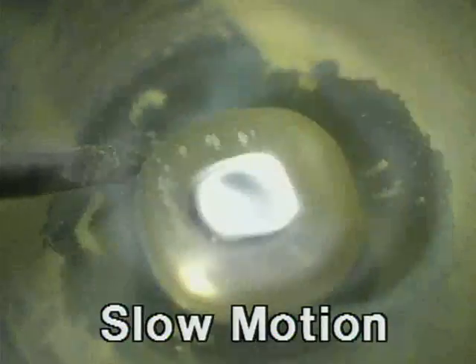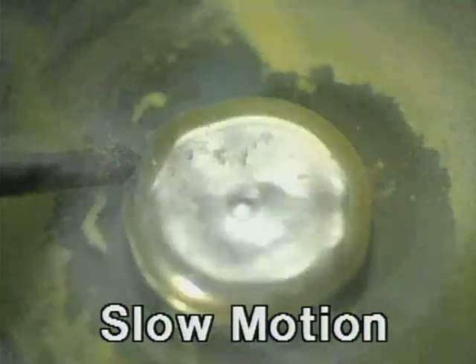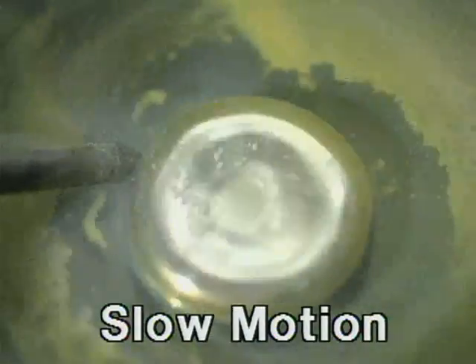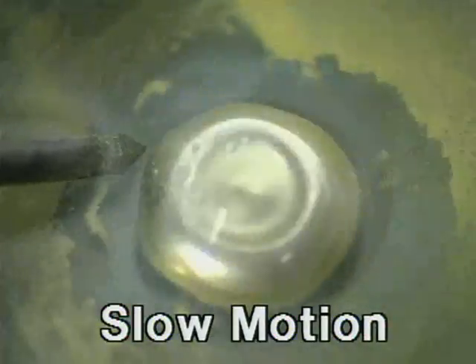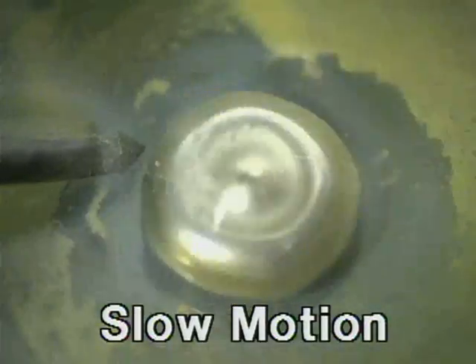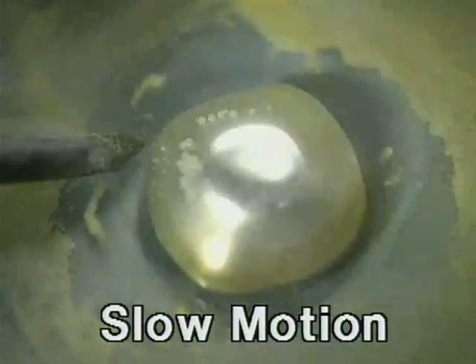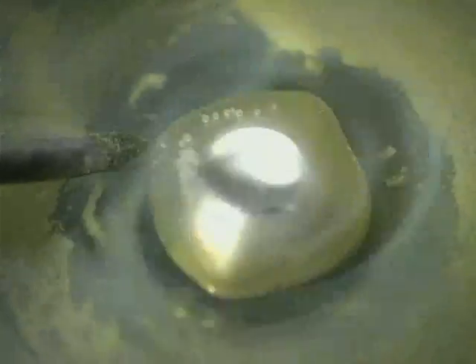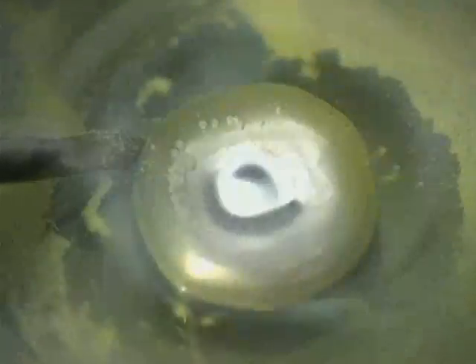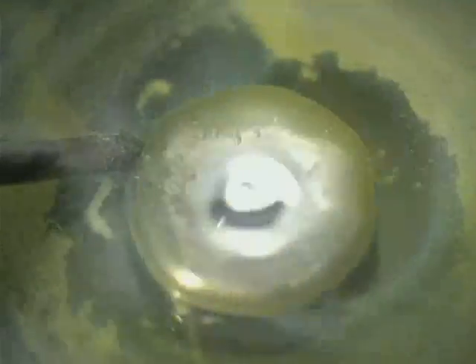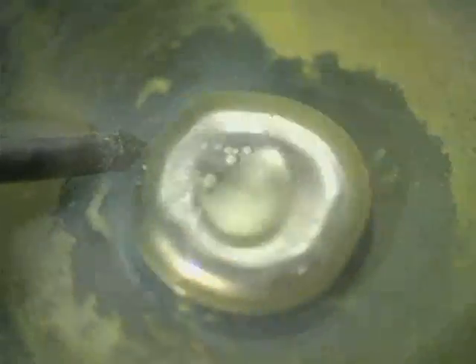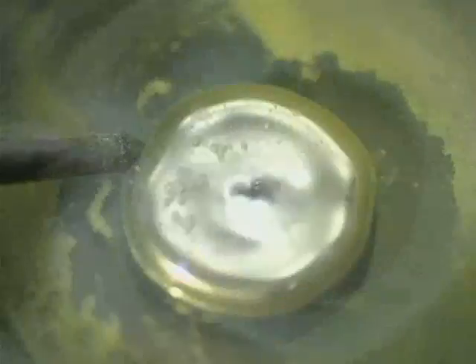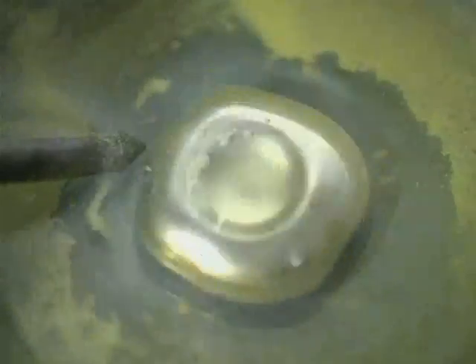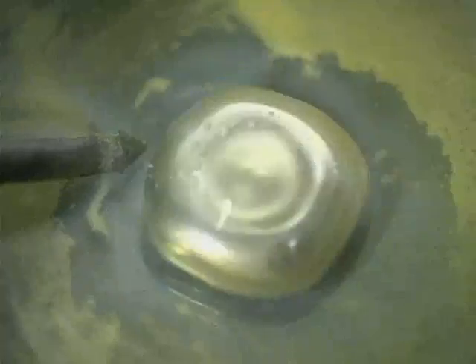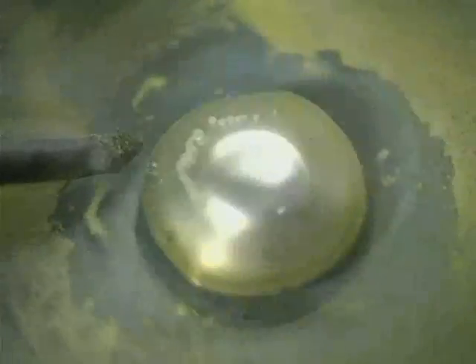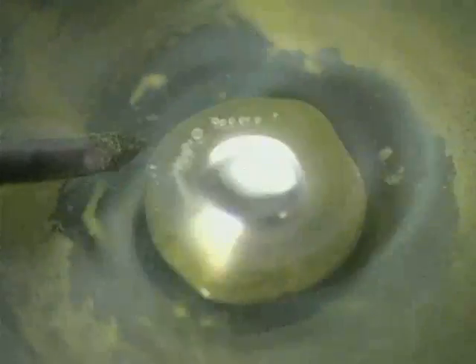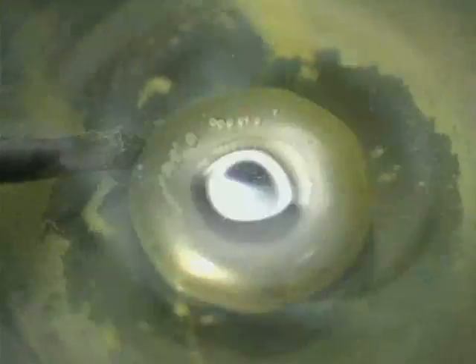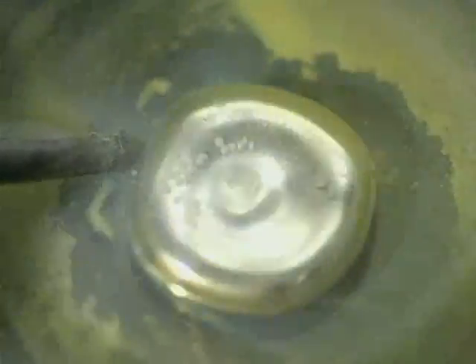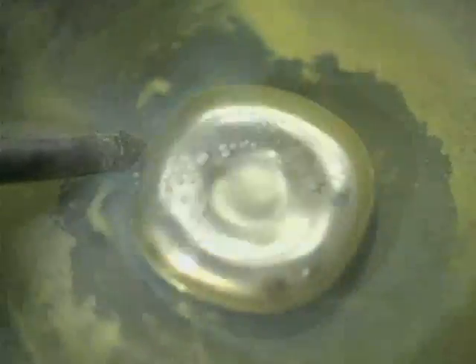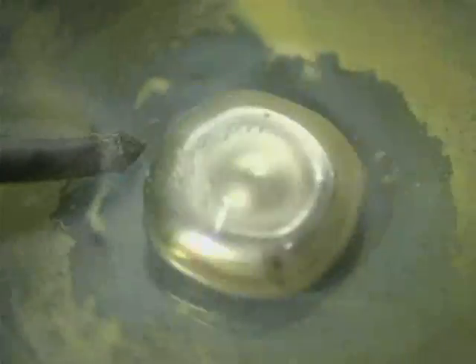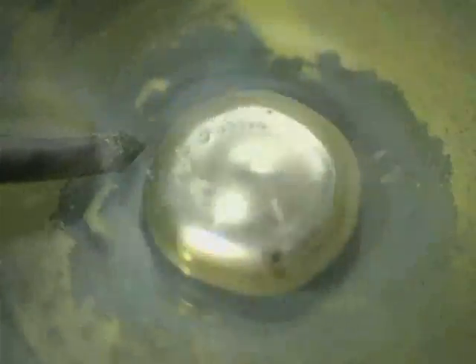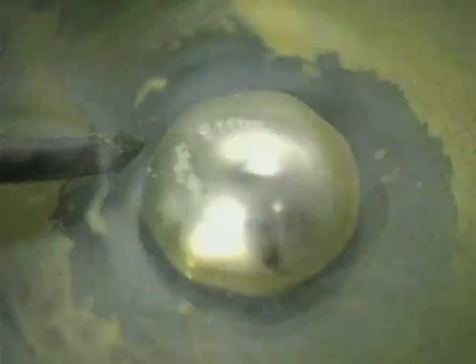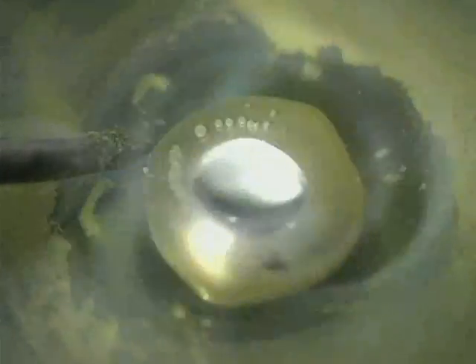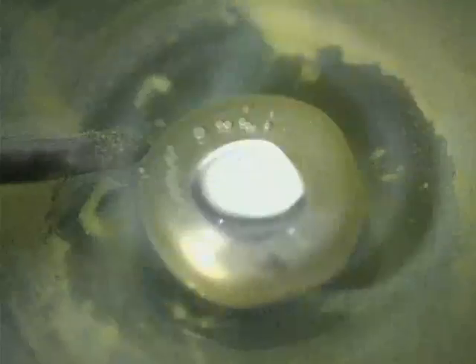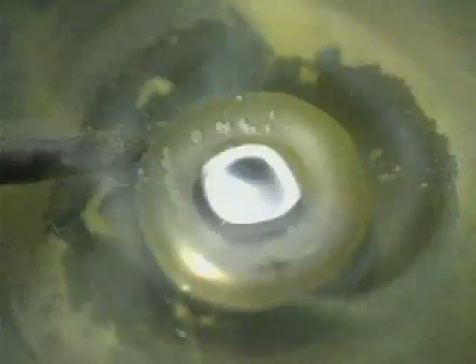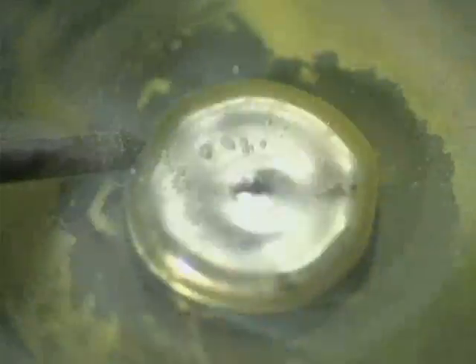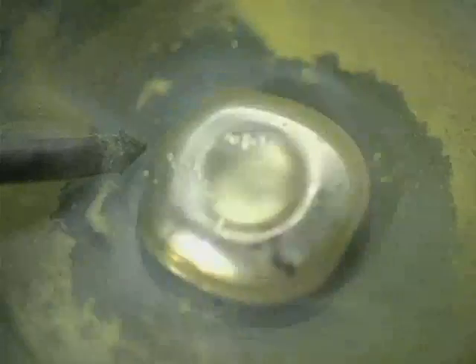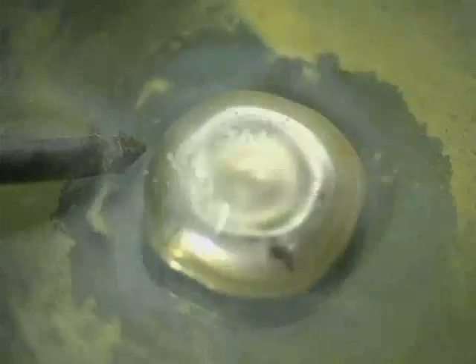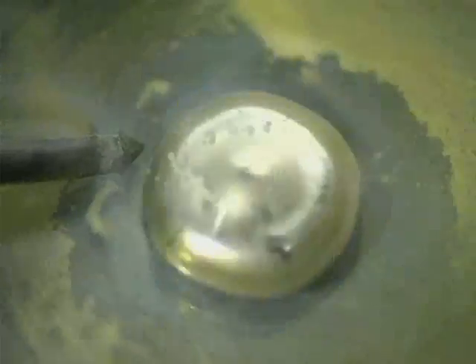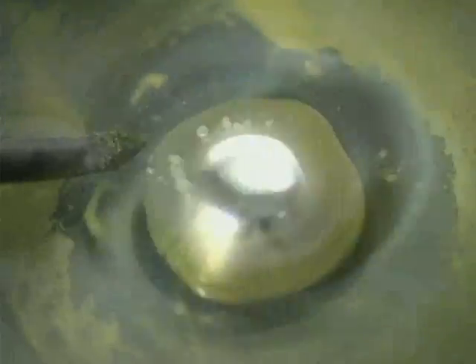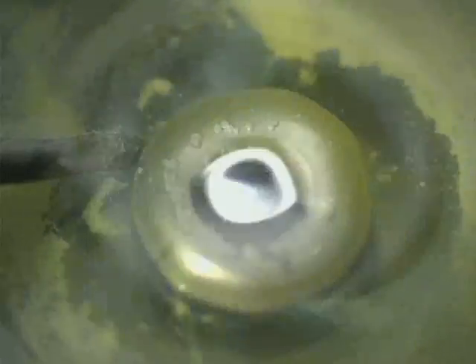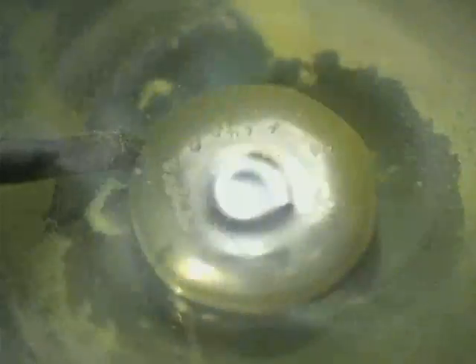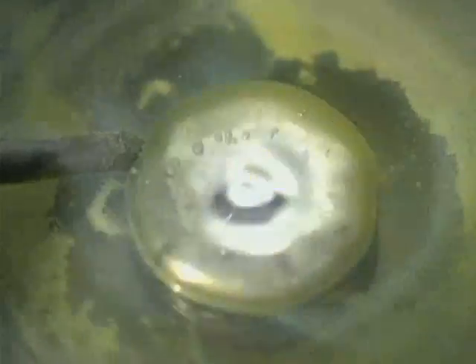Eventually, the mercury drop expands to touch the iron nail, at which time electrons flow from the nail to the mercury. The electrons reduce the mercury-1 ions to mercury, destroying the surface film.